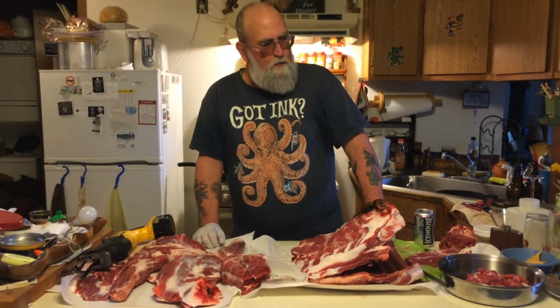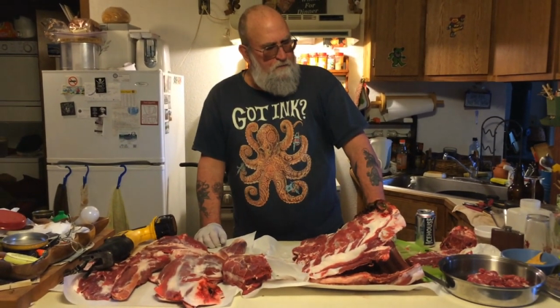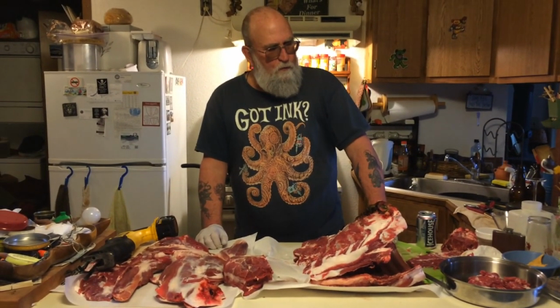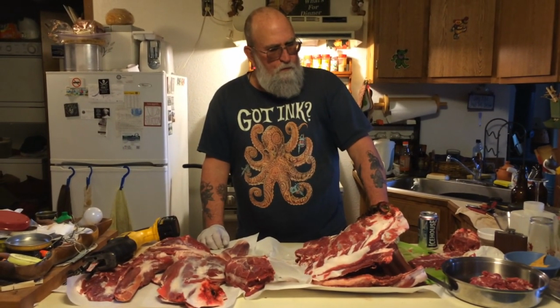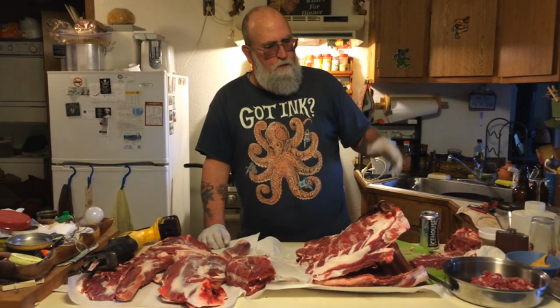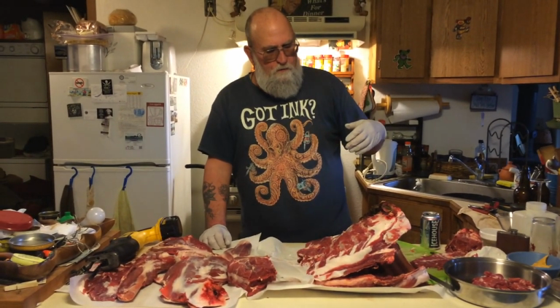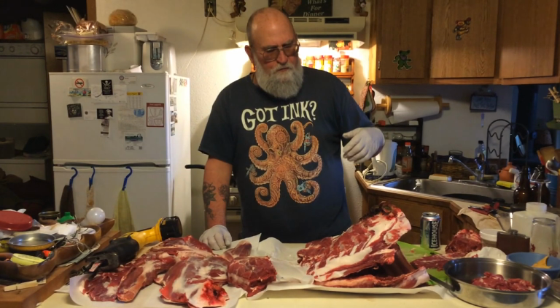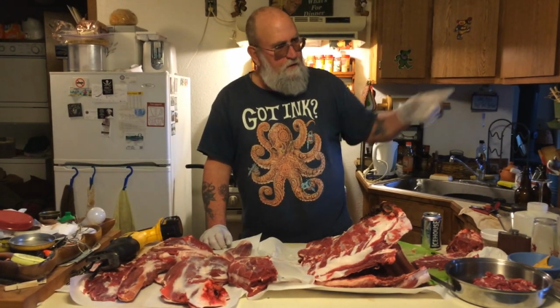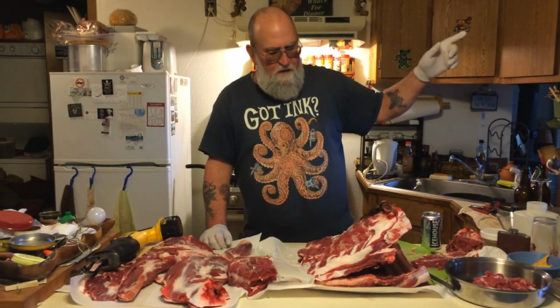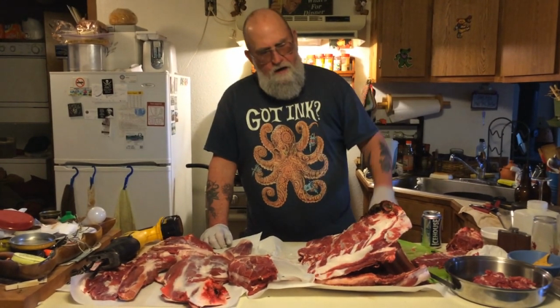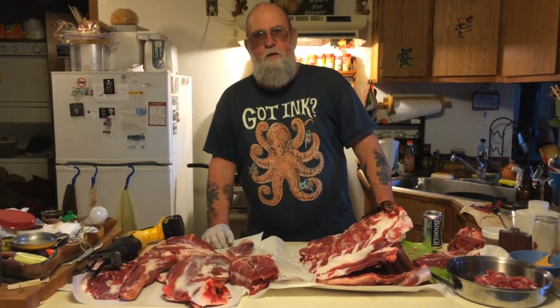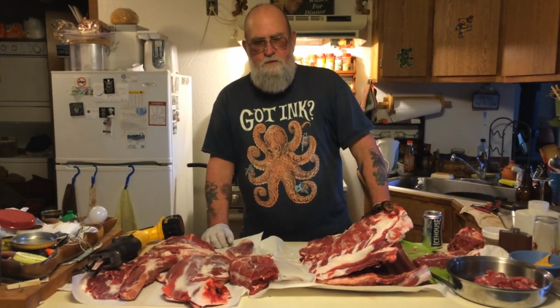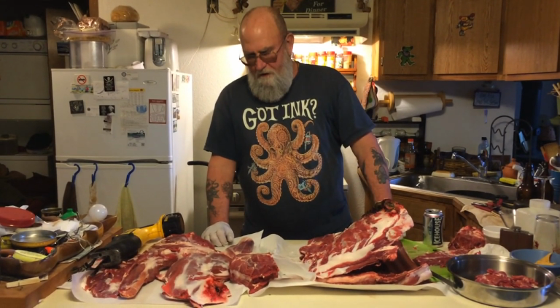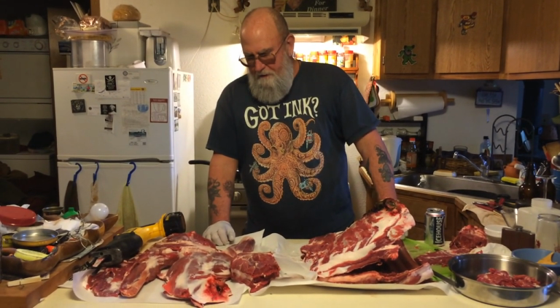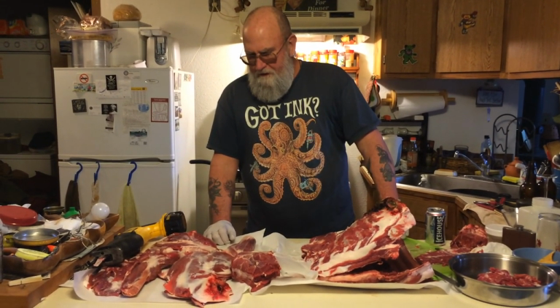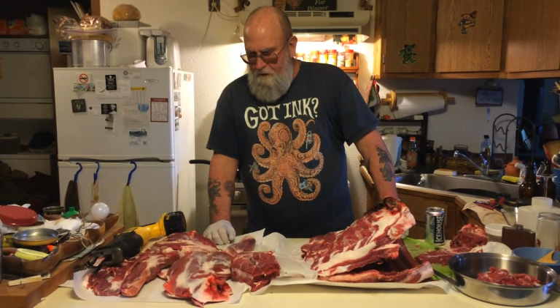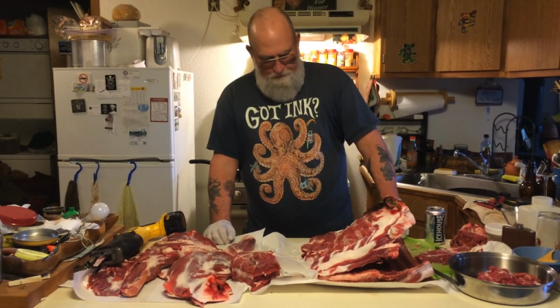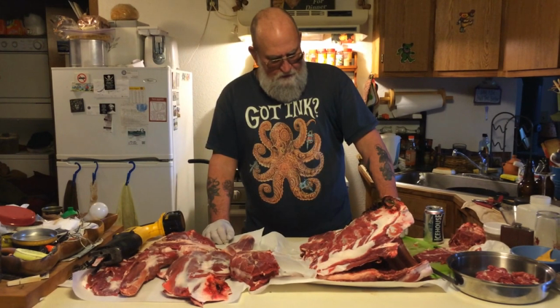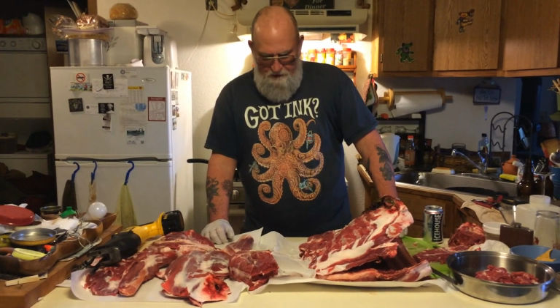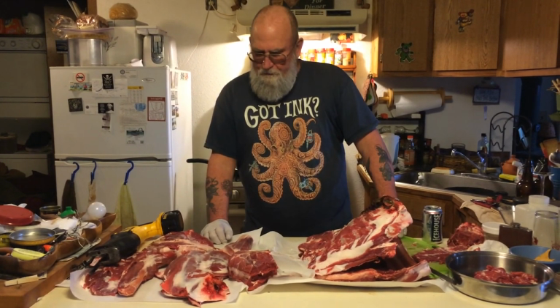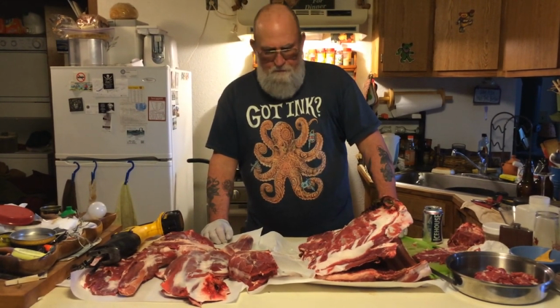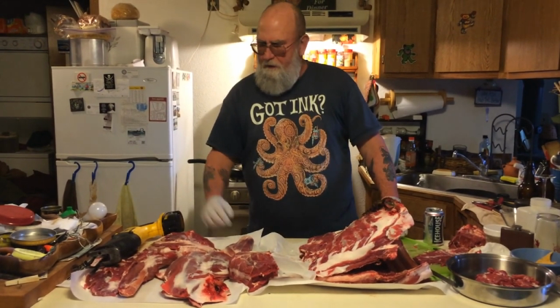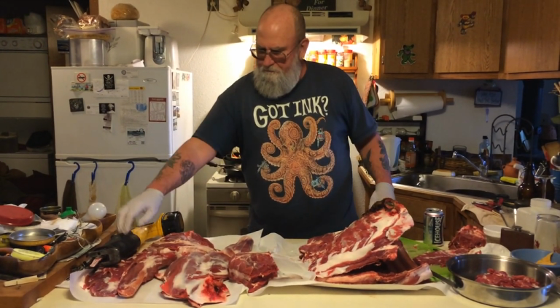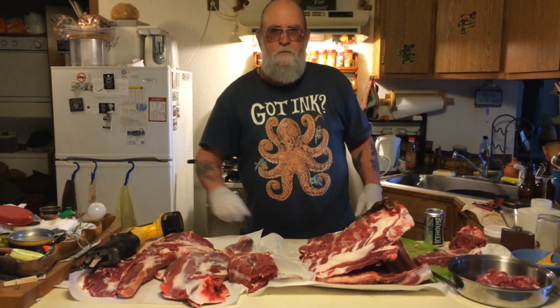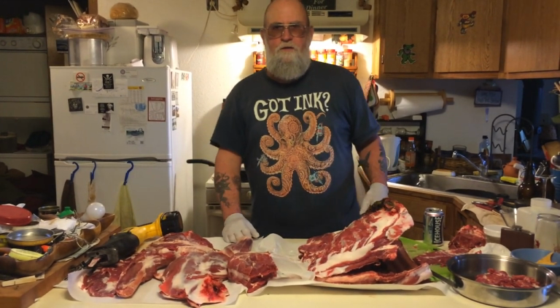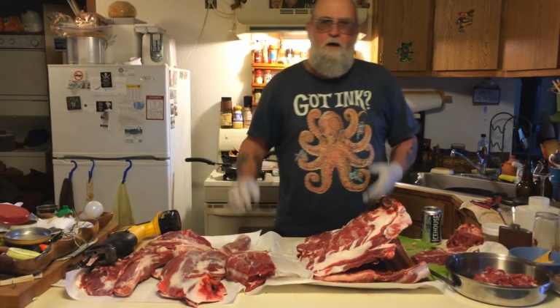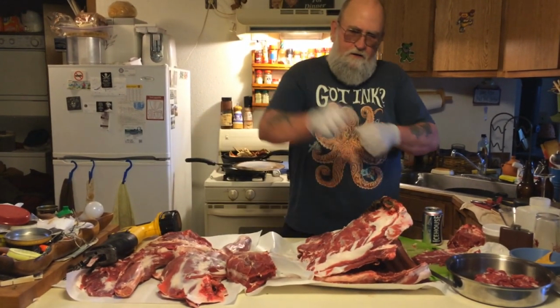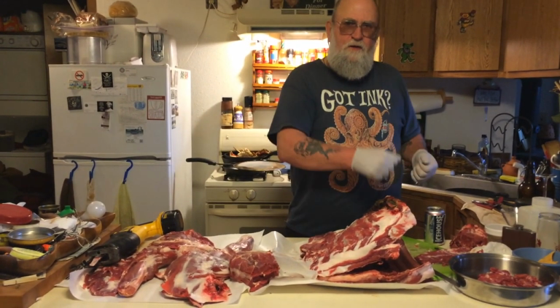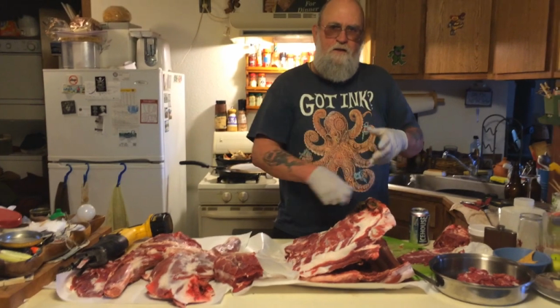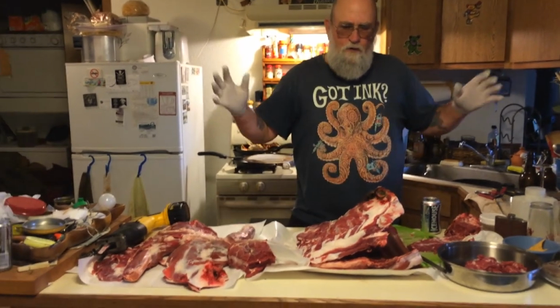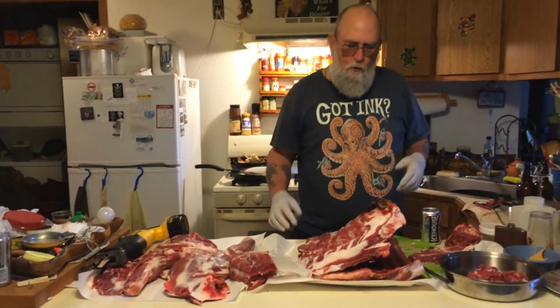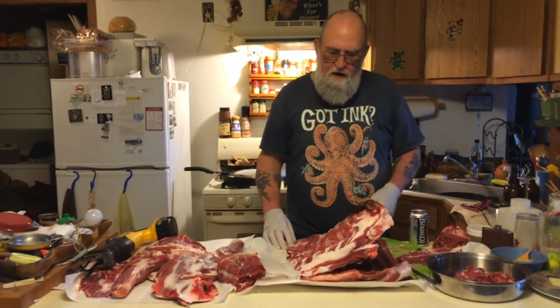The bull moose that I killed — the antlers are hanging over the porch door there — these guys showed up to help dress it, and one guy brought a cordless sawzall out to cut the legs off and cut the brisket open and open it up.